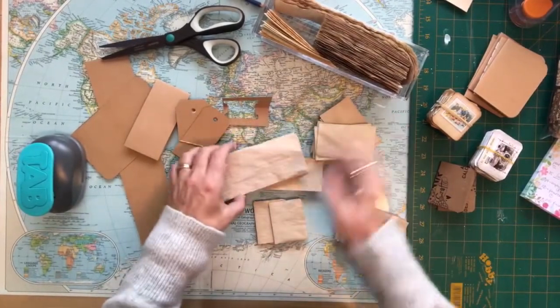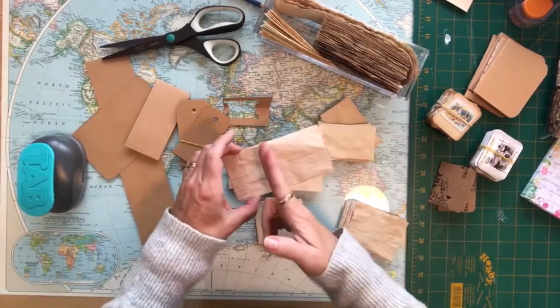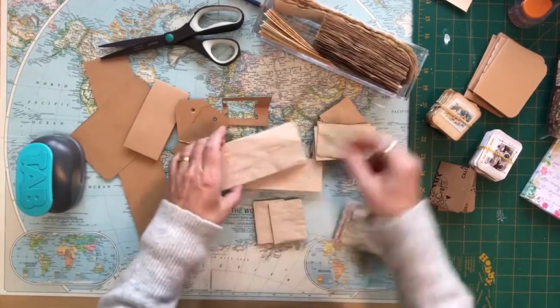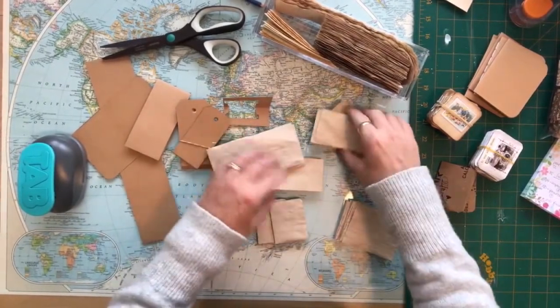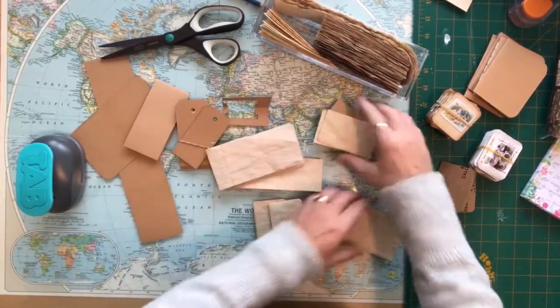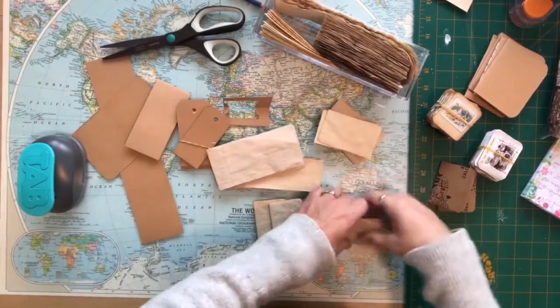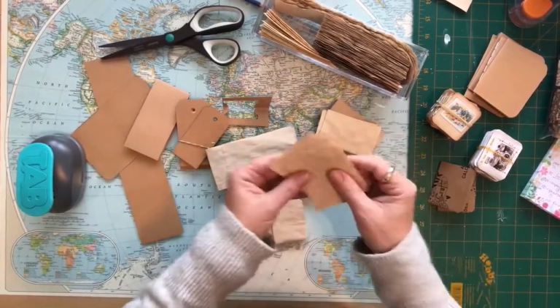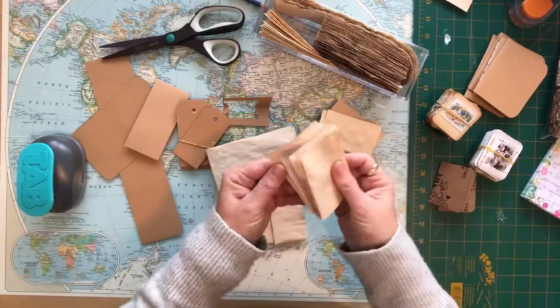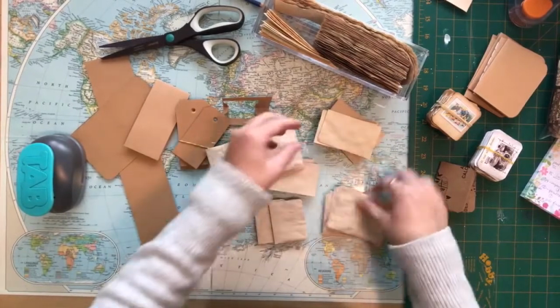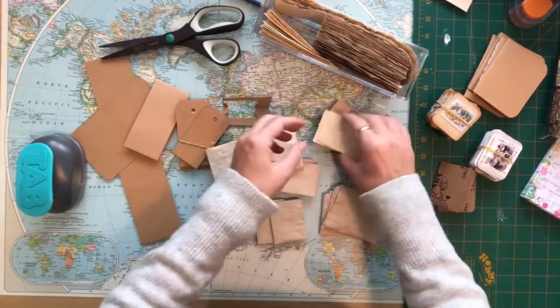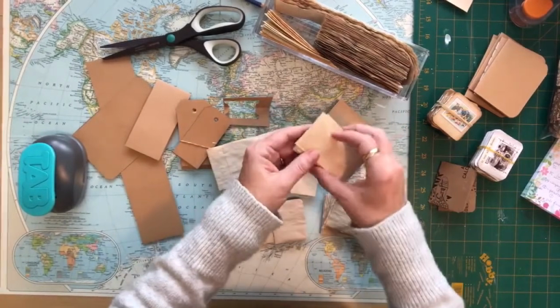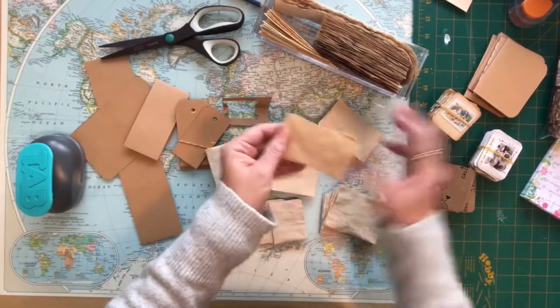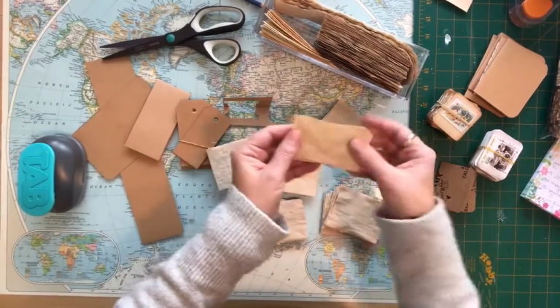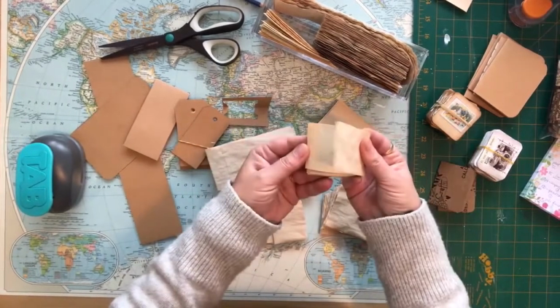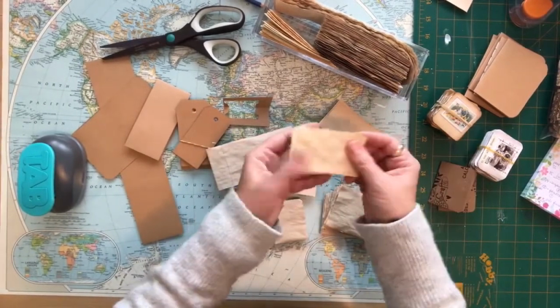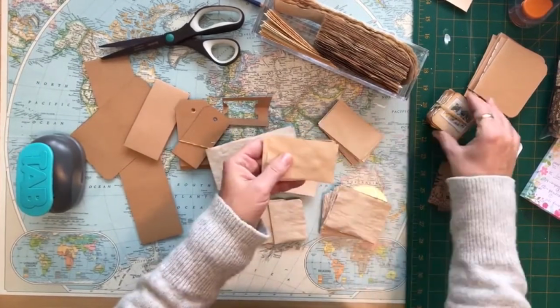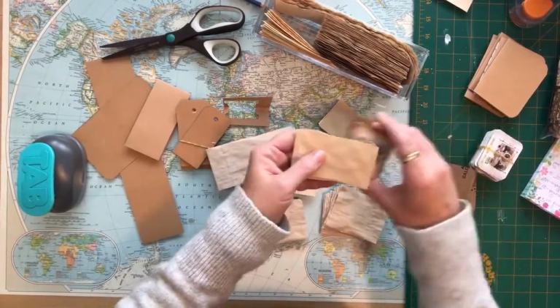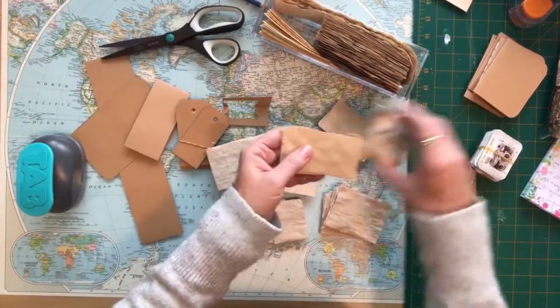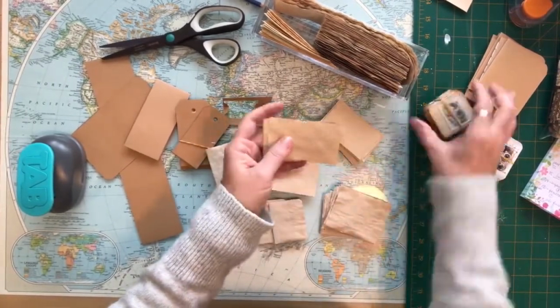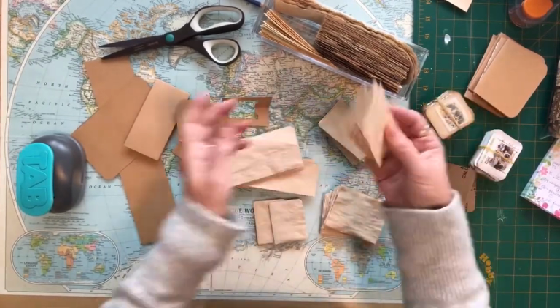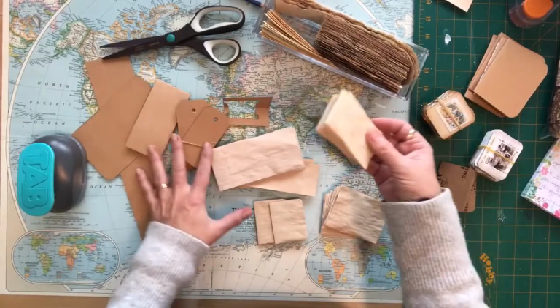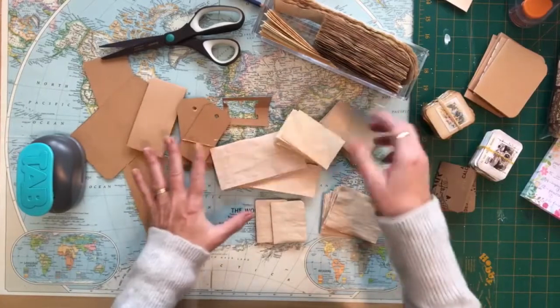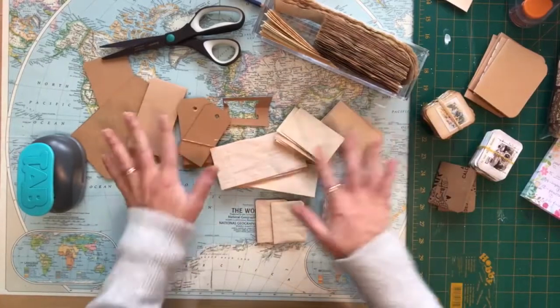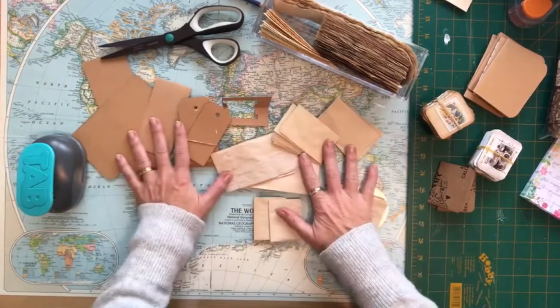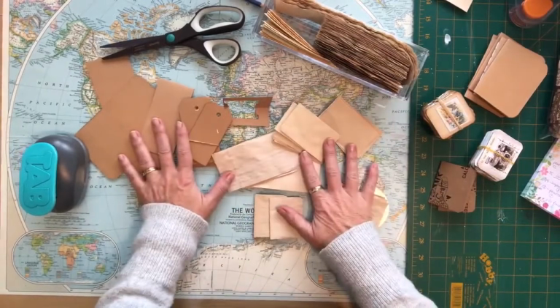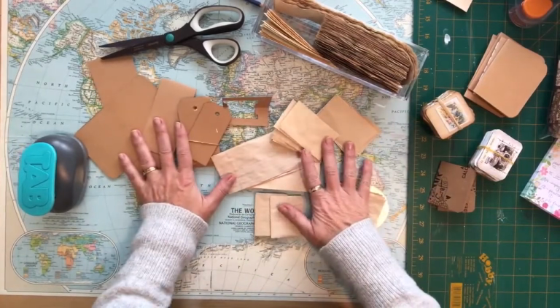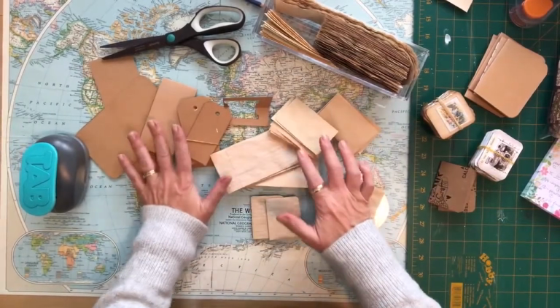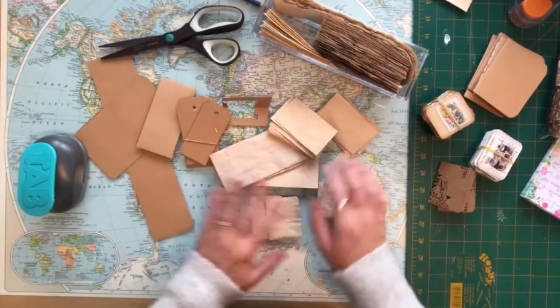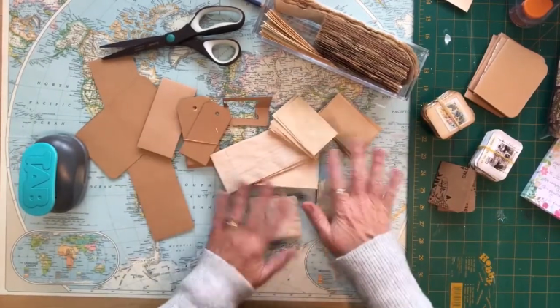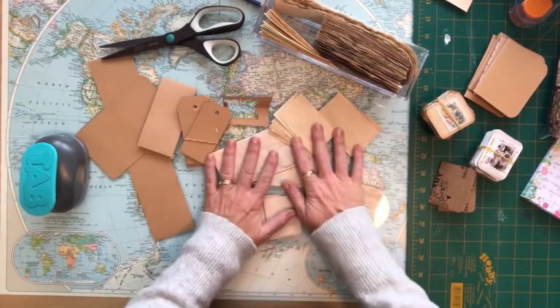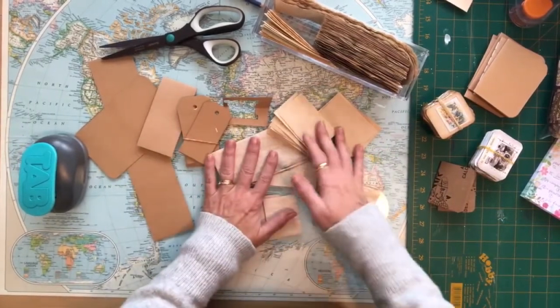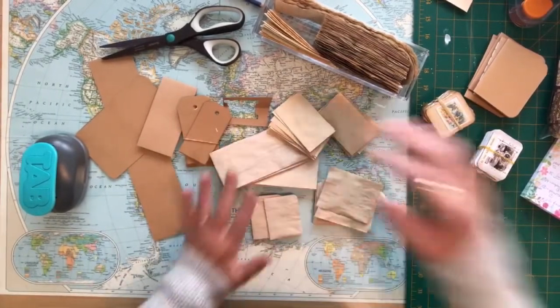I do save these little pieces that I've cut off when I make the booklets to use on tags and on the fronts of some of the little mini journals. I'm going to show you another project I was working on using some of the scrap paper.